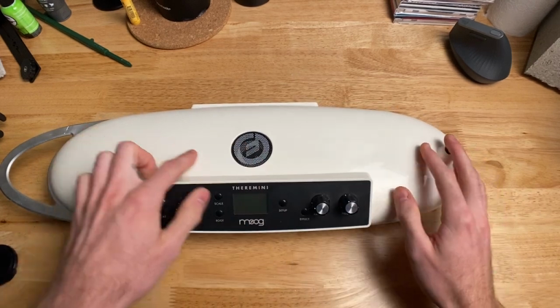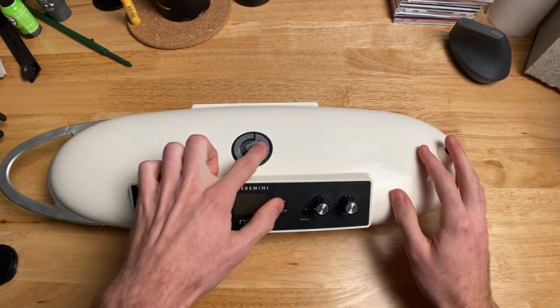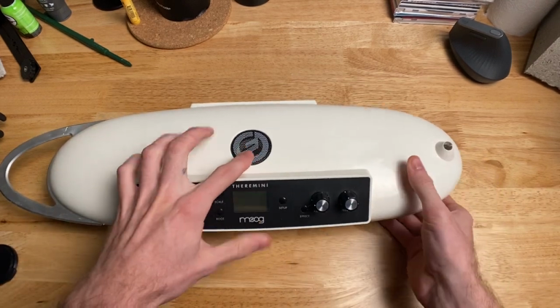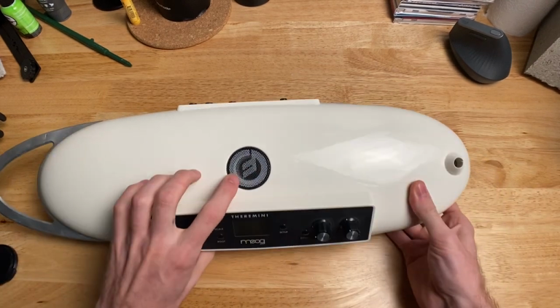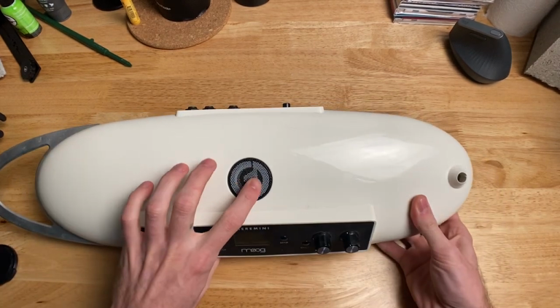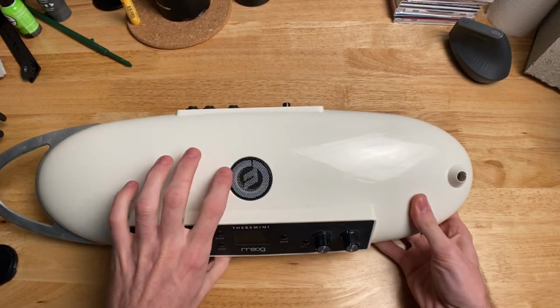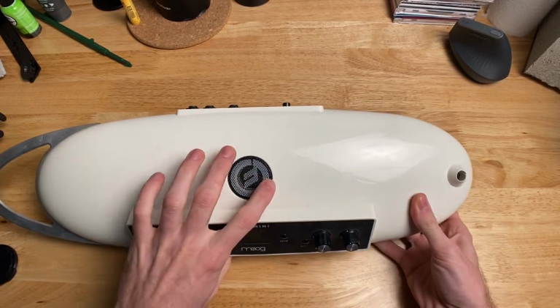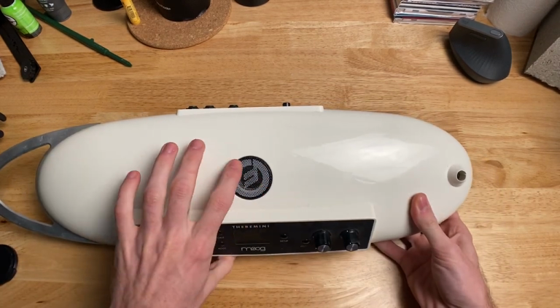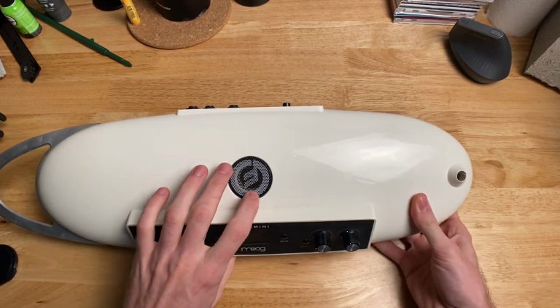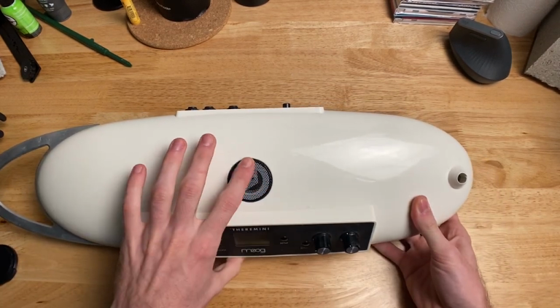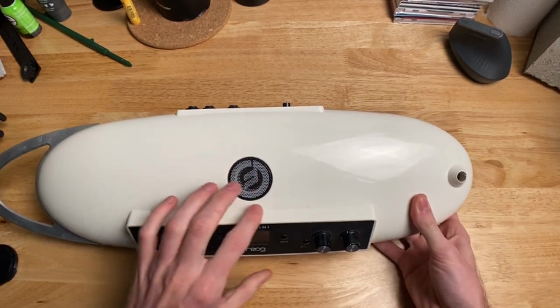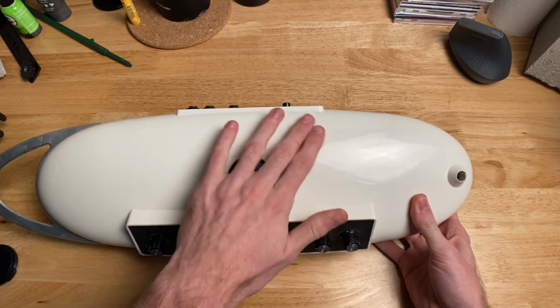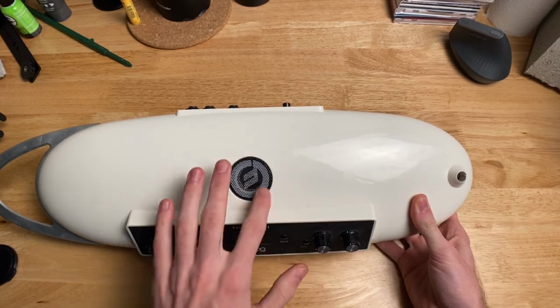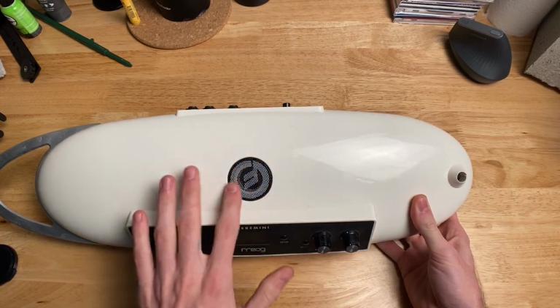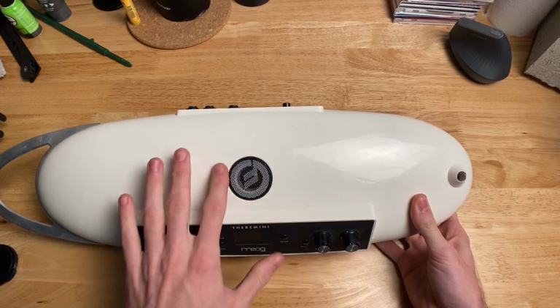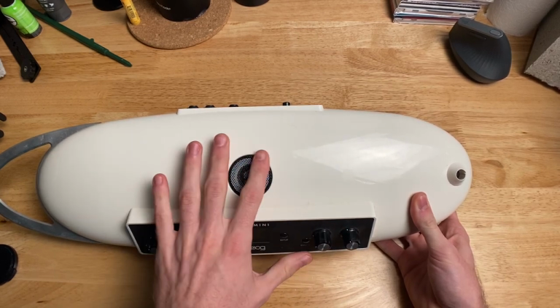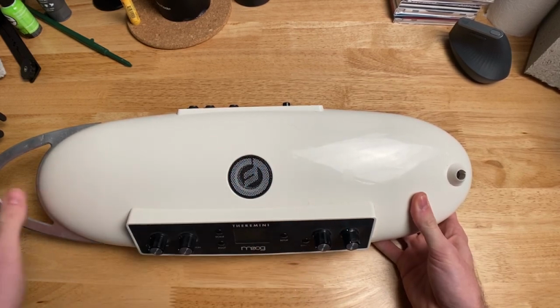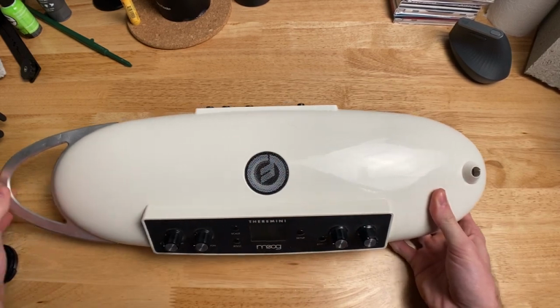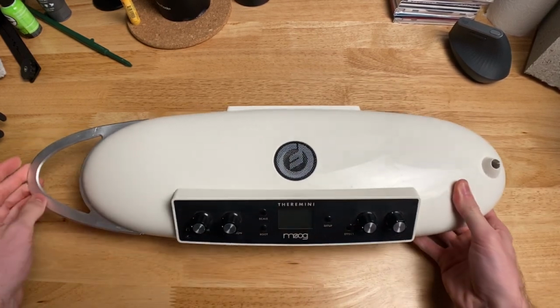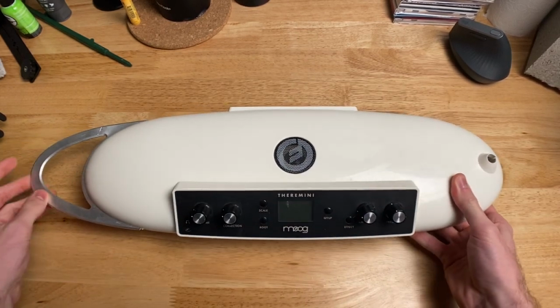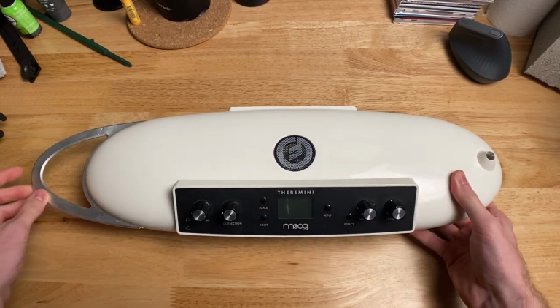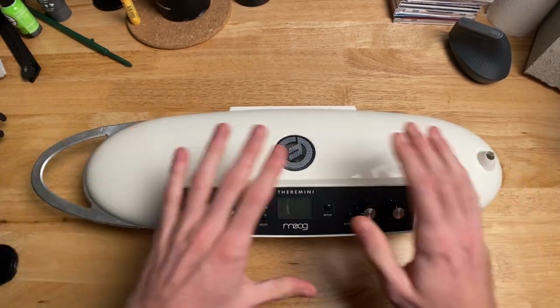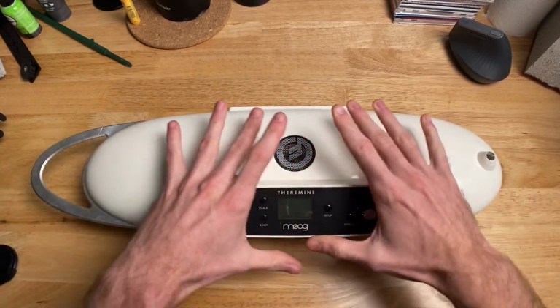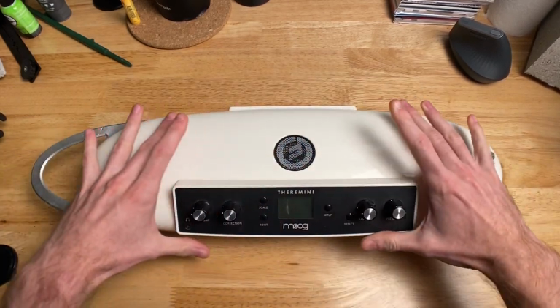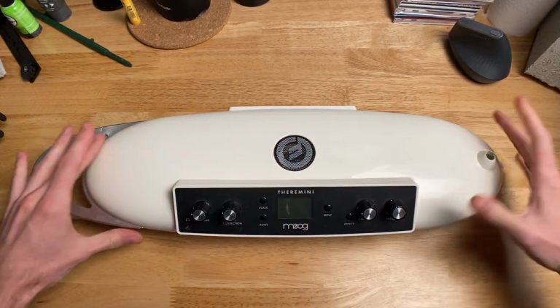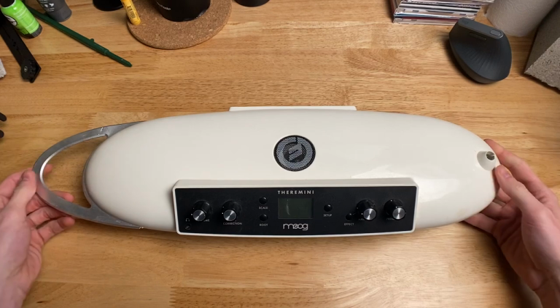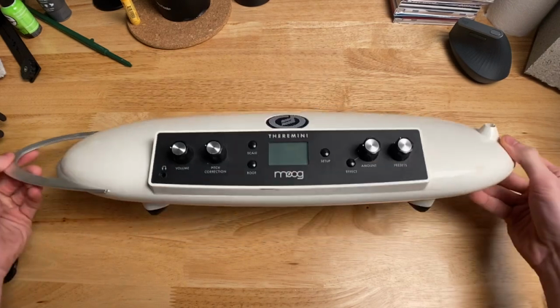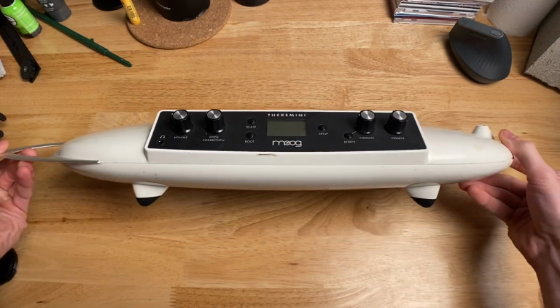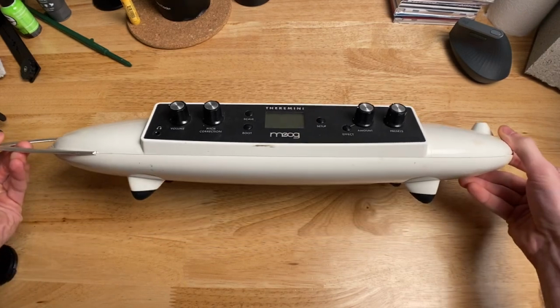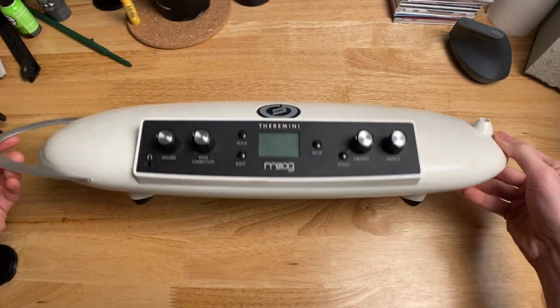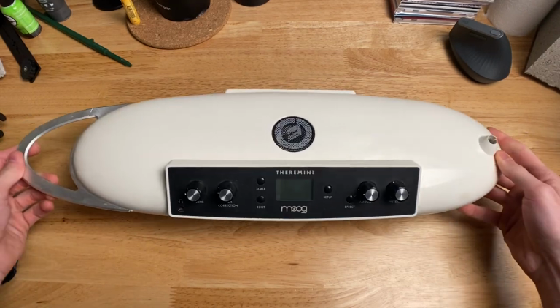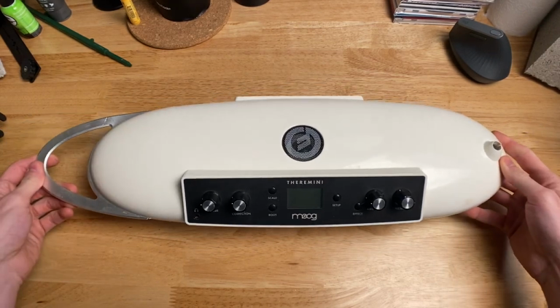It has a speaker right here on the front, which kind of looks like it's just part of the design. They did a really good job making this a part of the Theremini — it just looks like a very futuristic, very bean-like instrument.